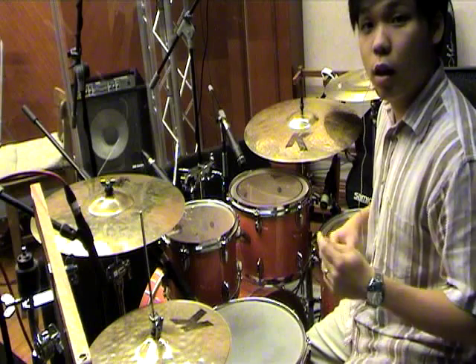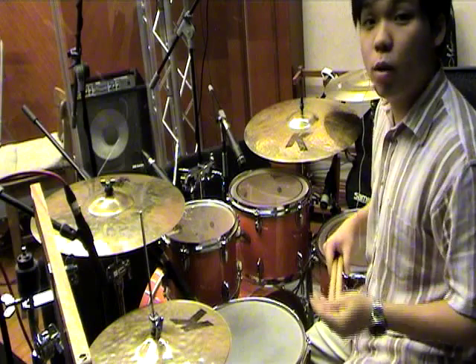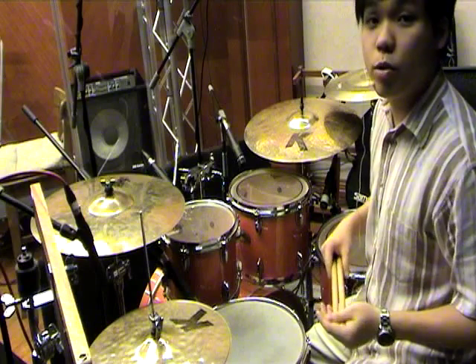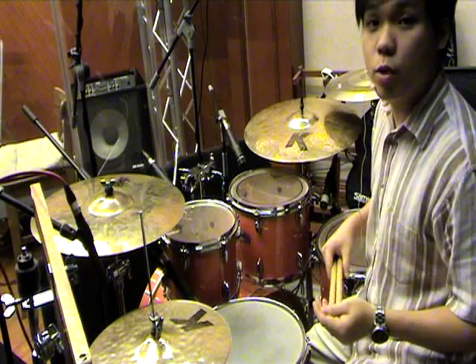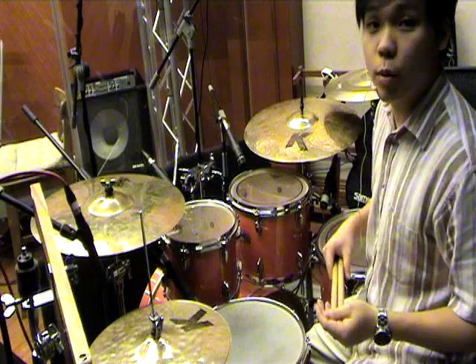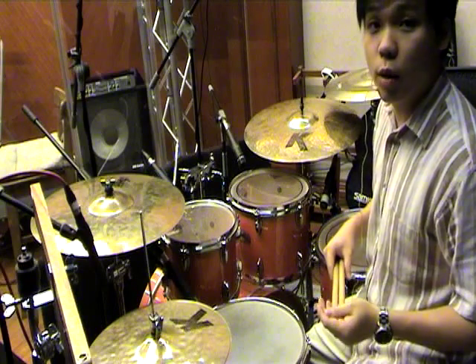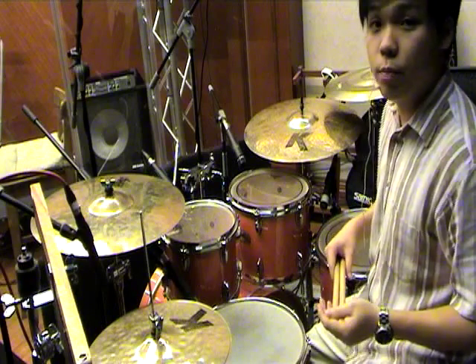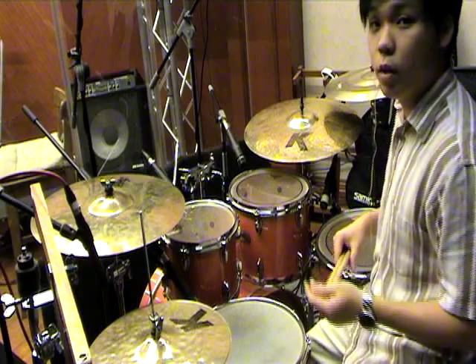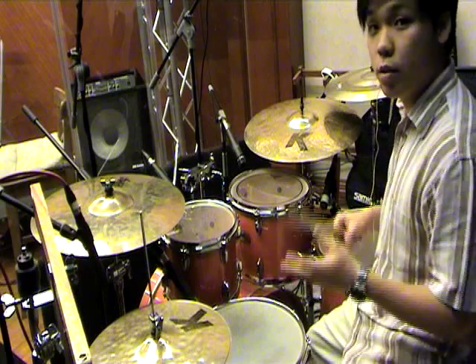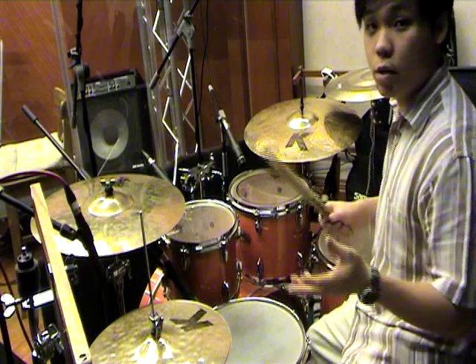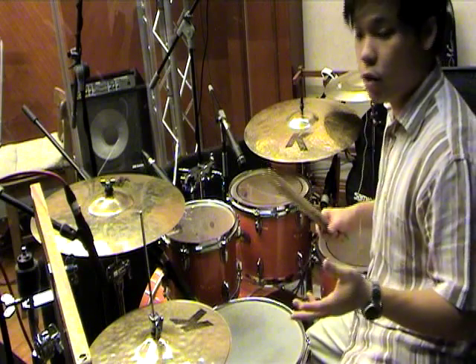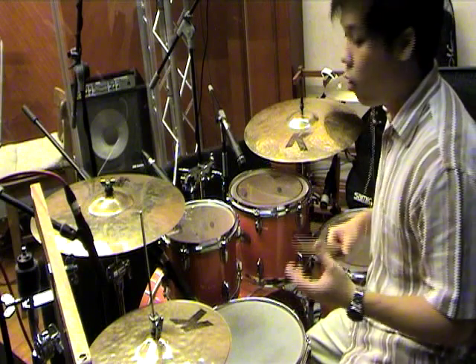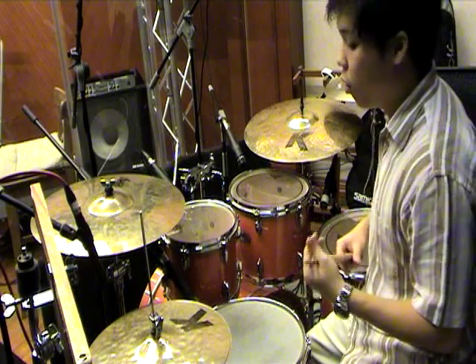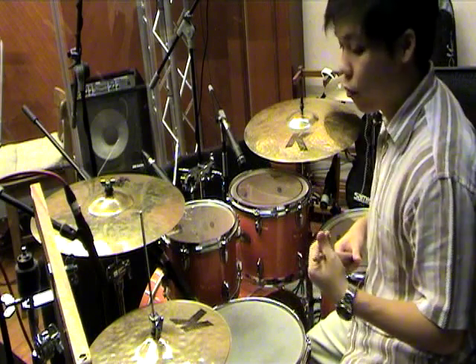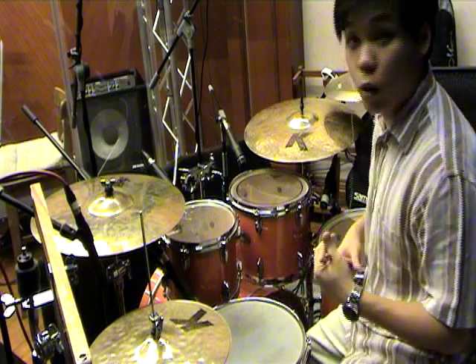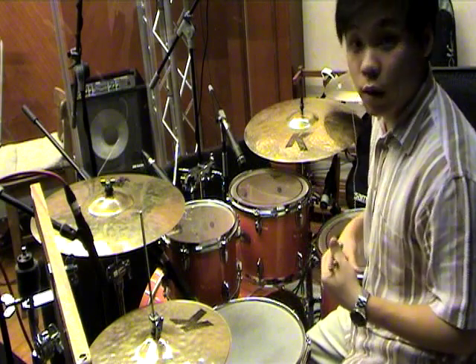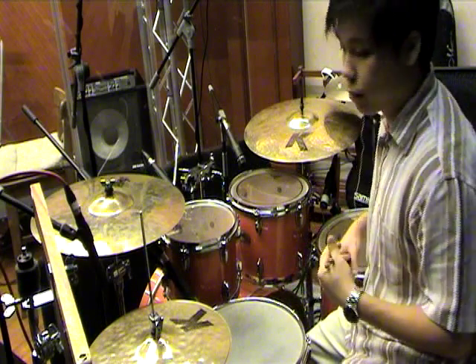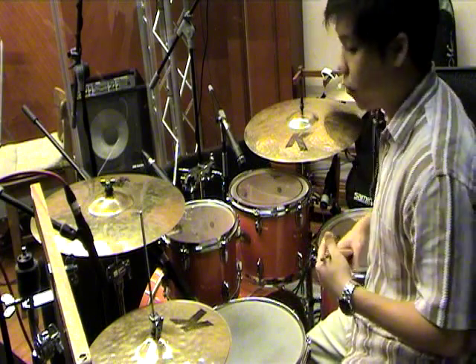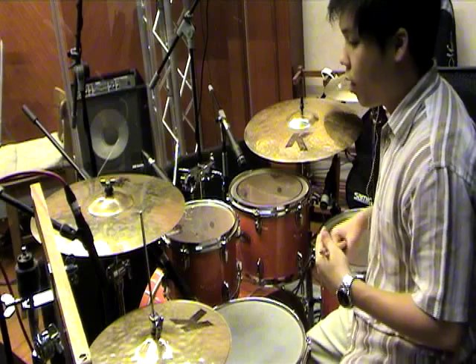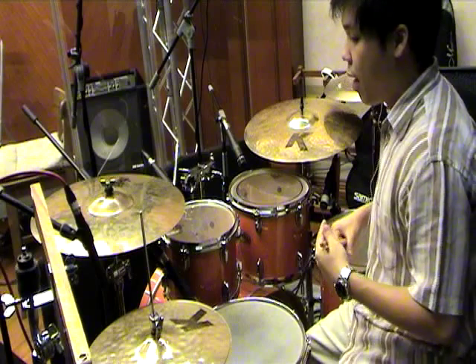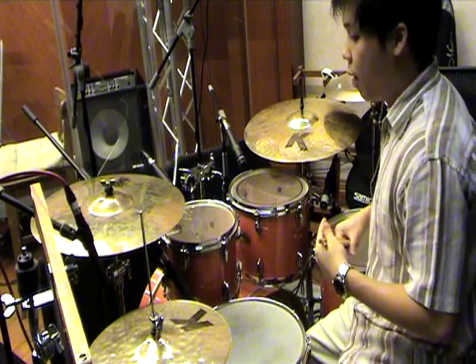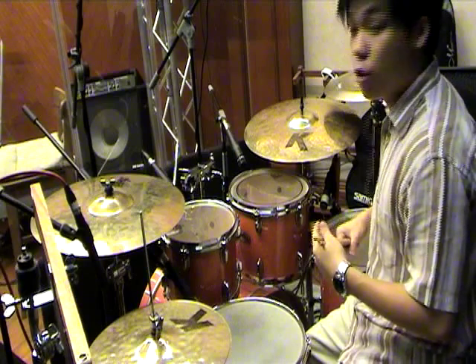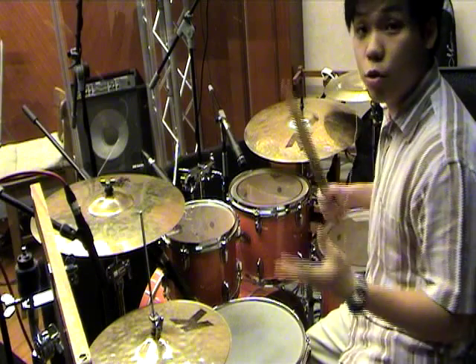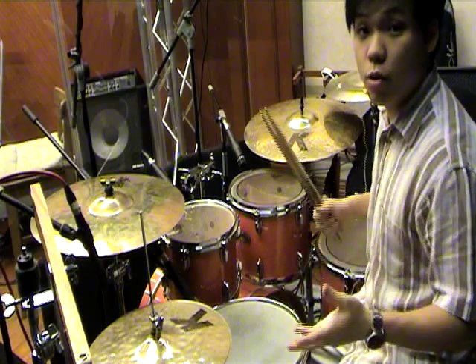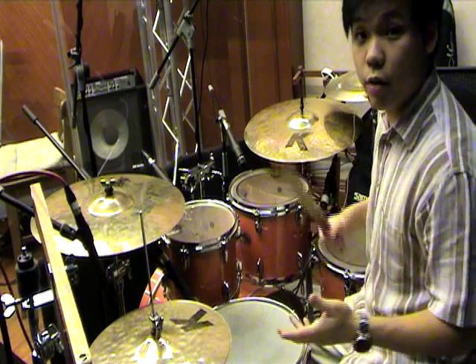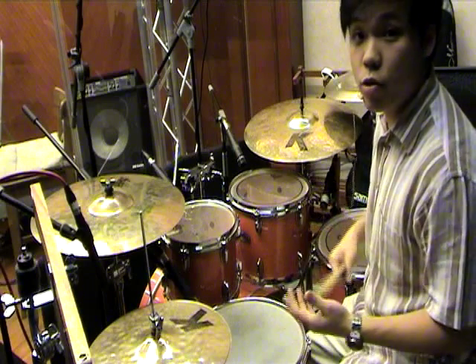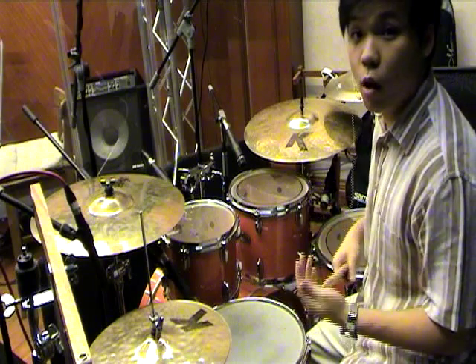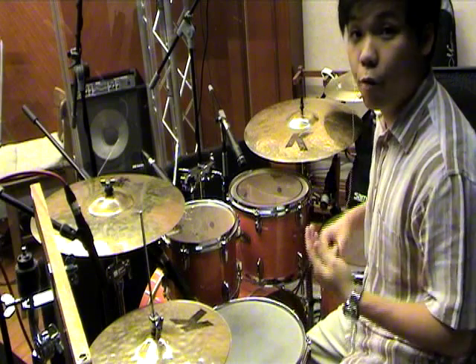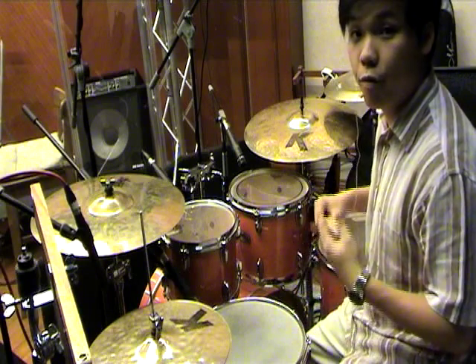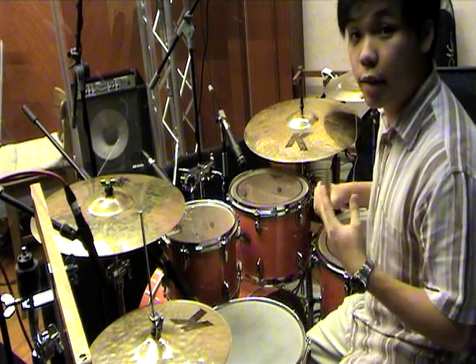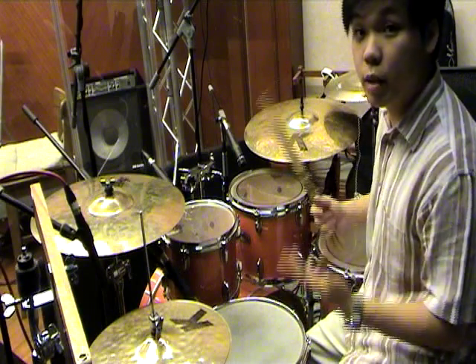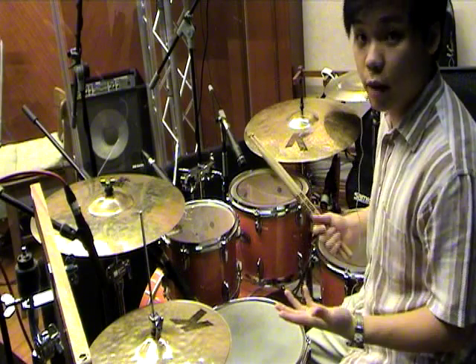Hello, welcome to Drums 101. In this last video of 101, I'm going to introduce you to a variation of limb independence.